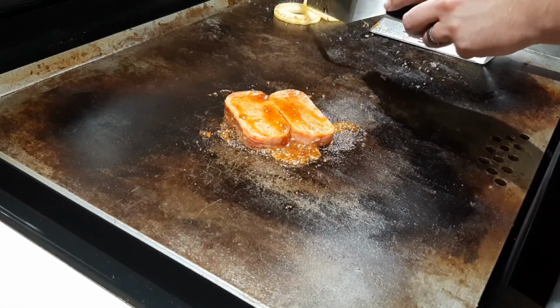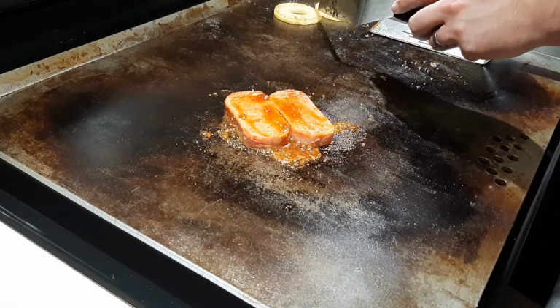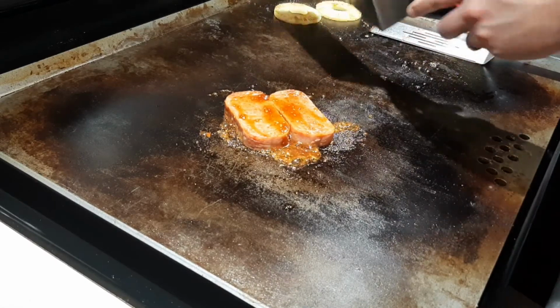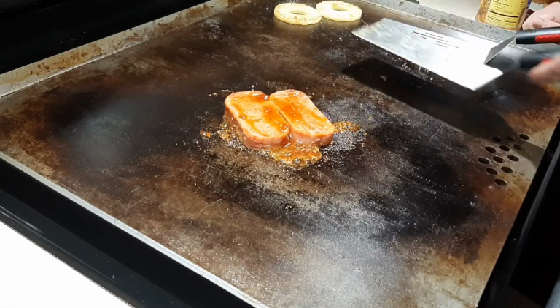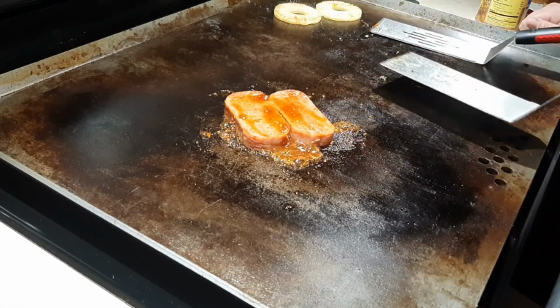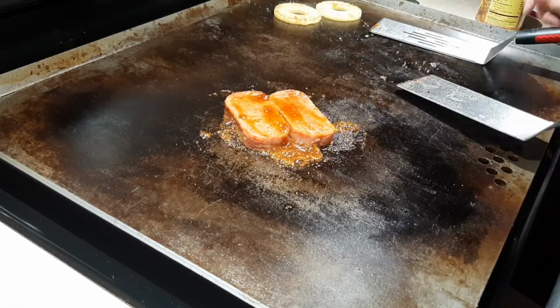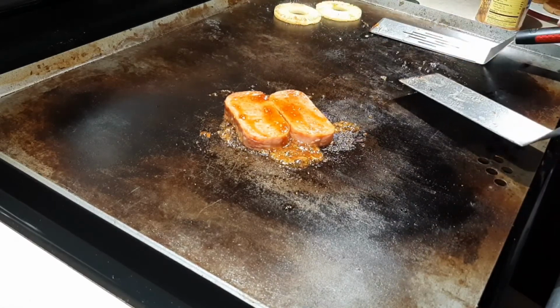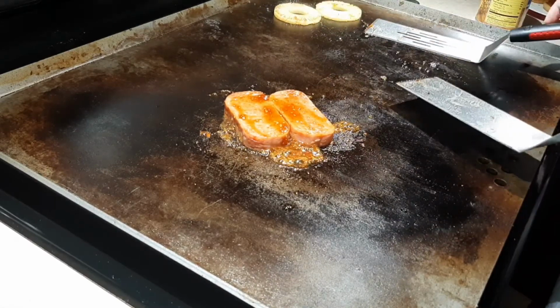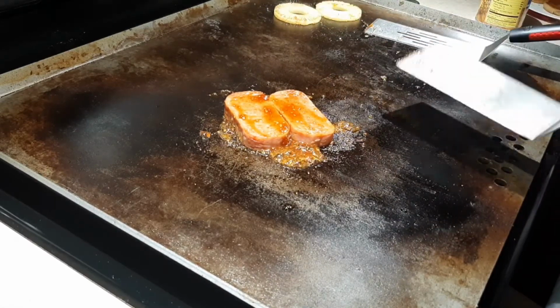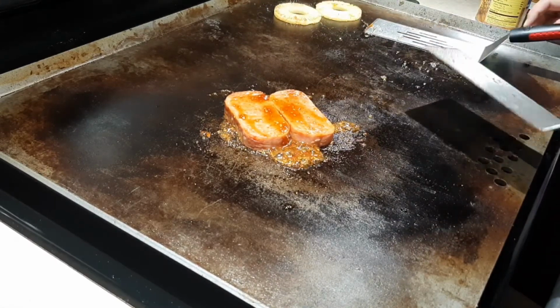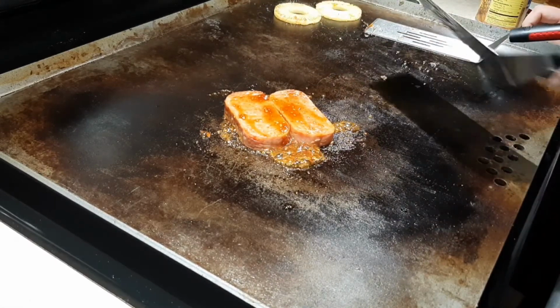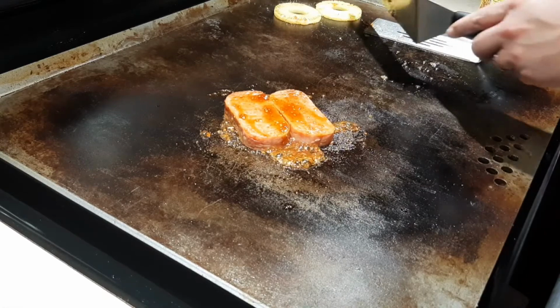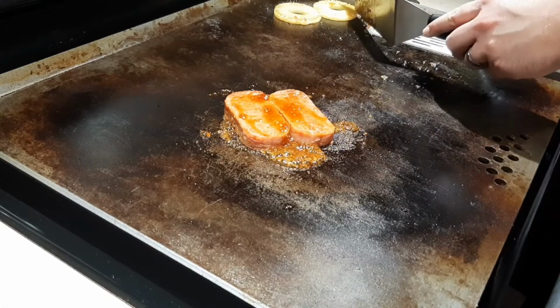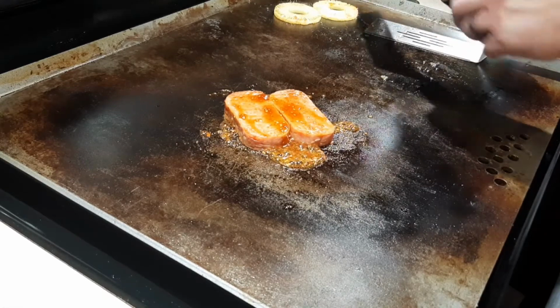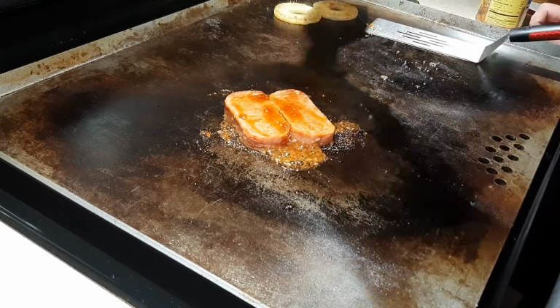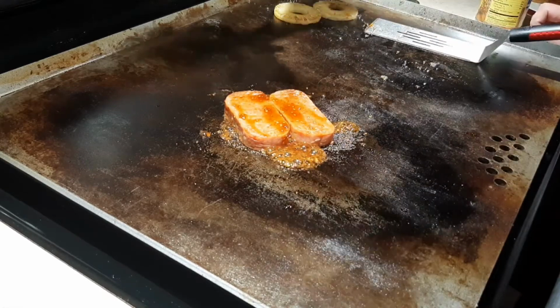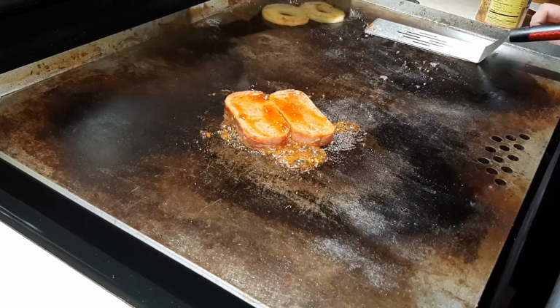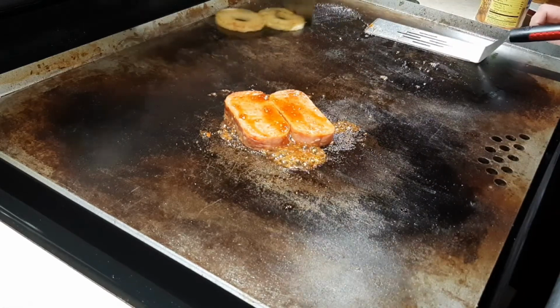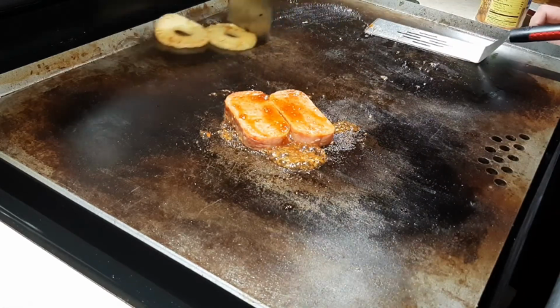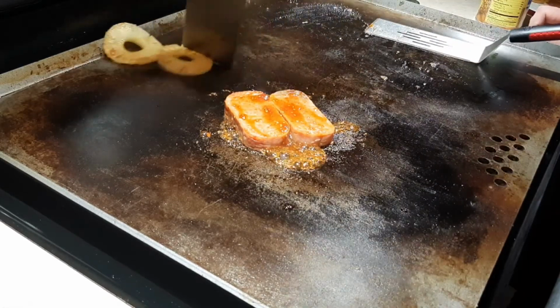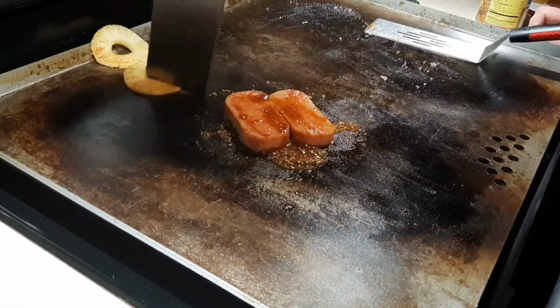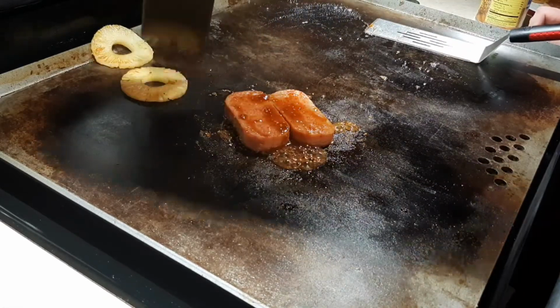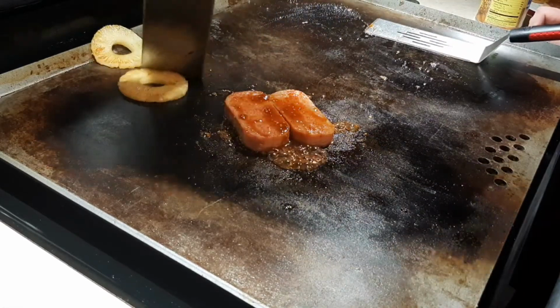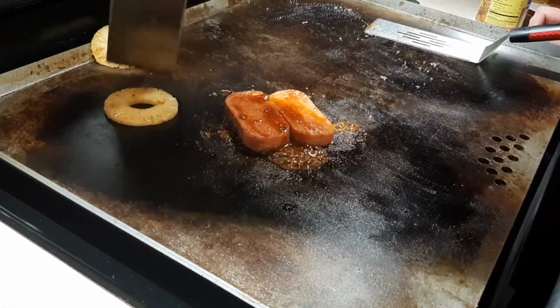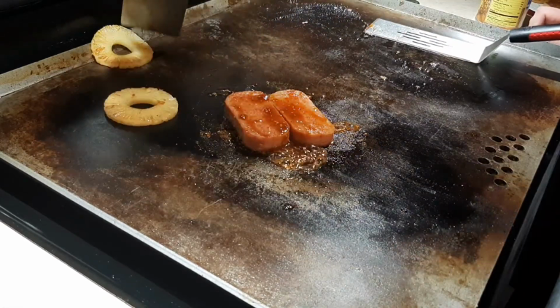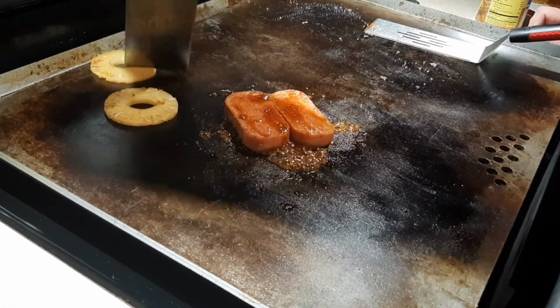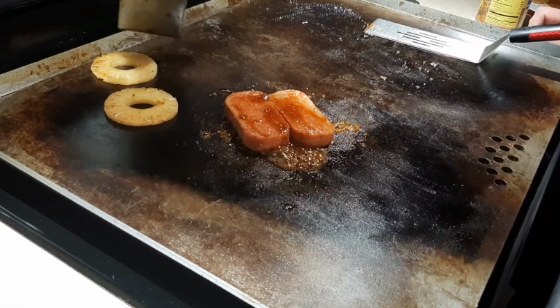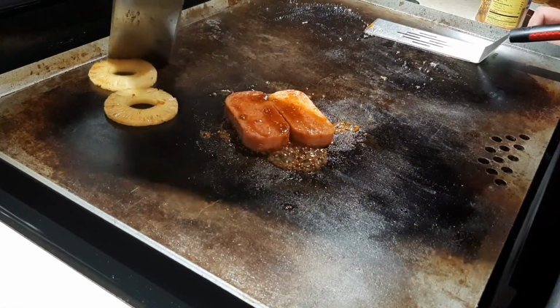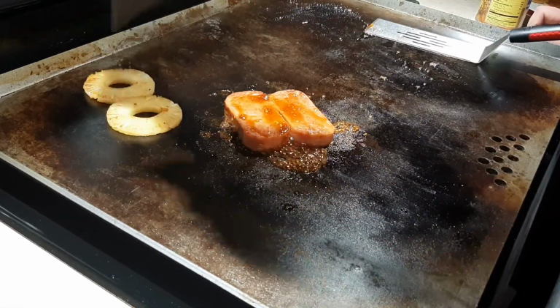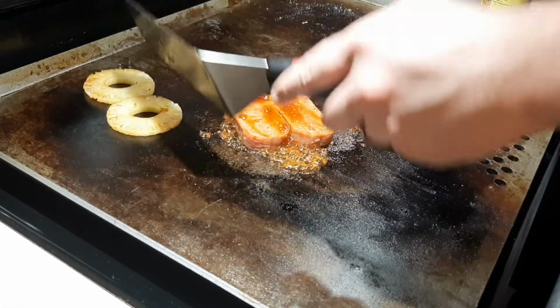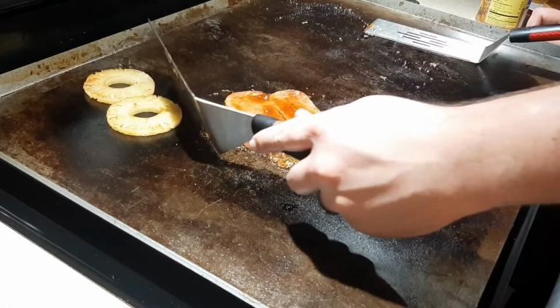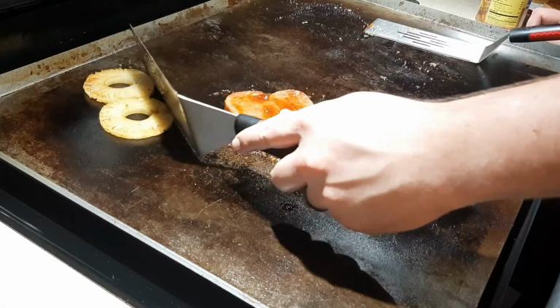That's what I'm wanting. Push them over here so that's nice and warm.